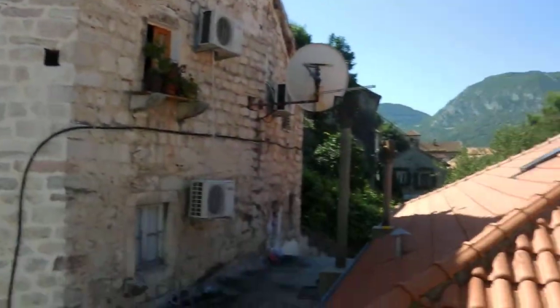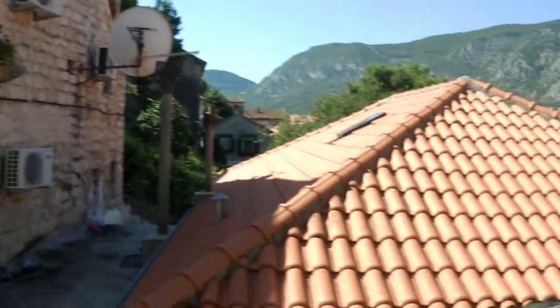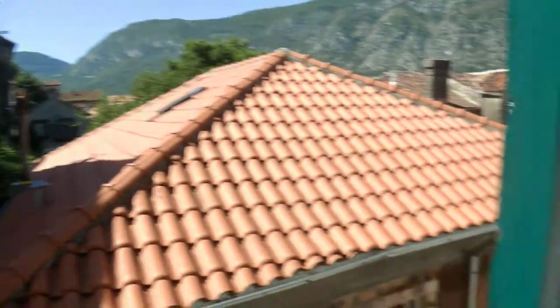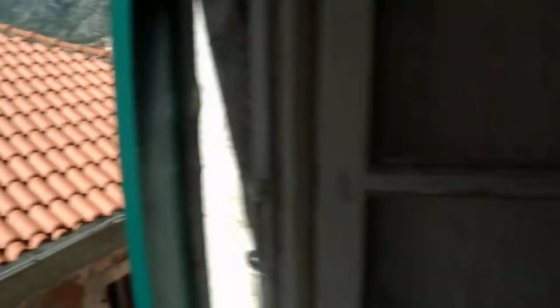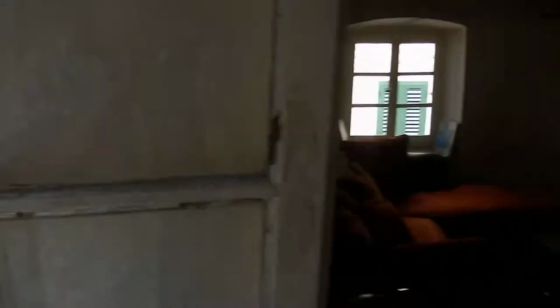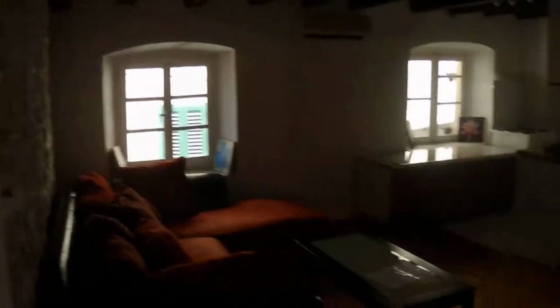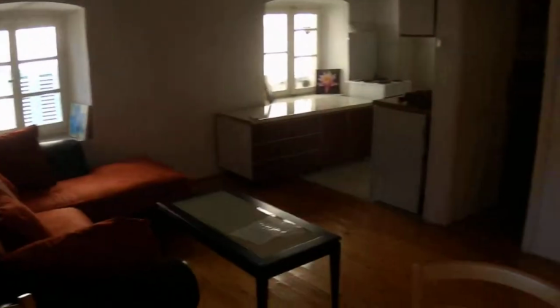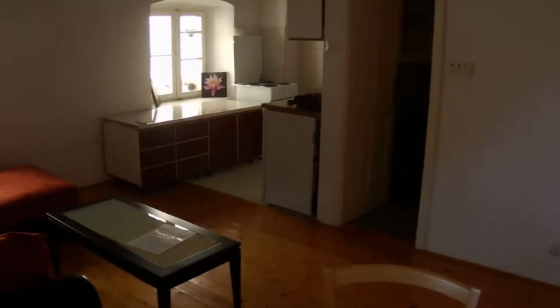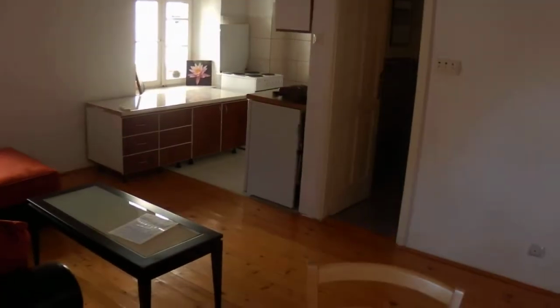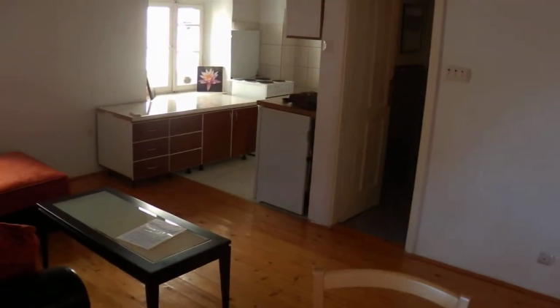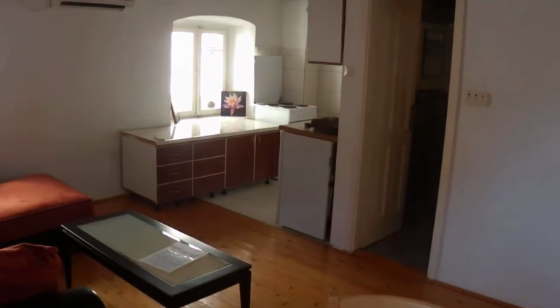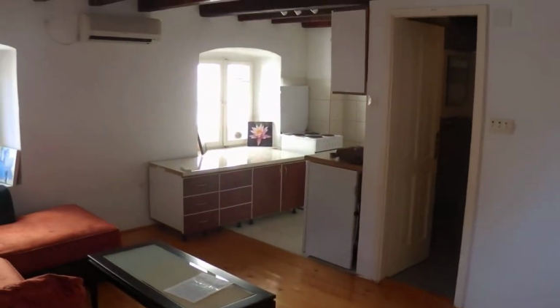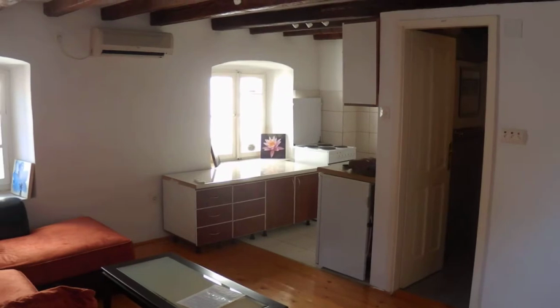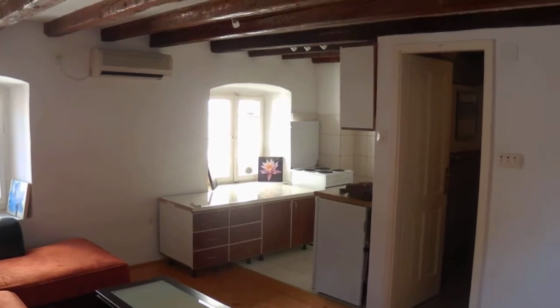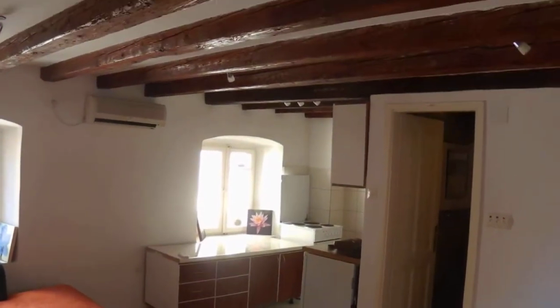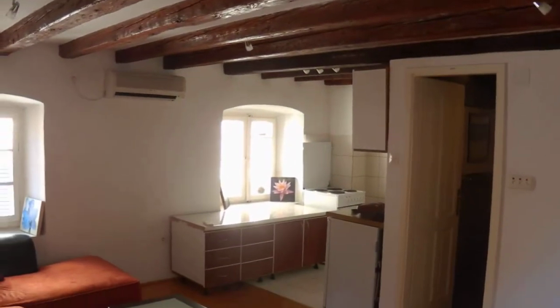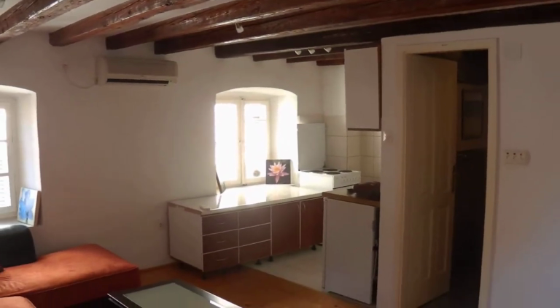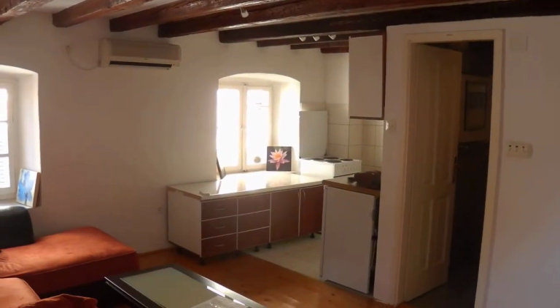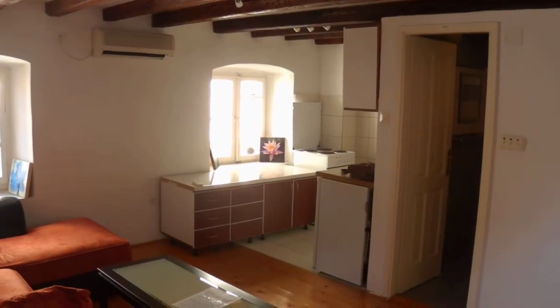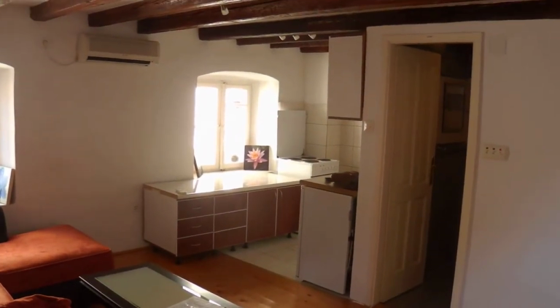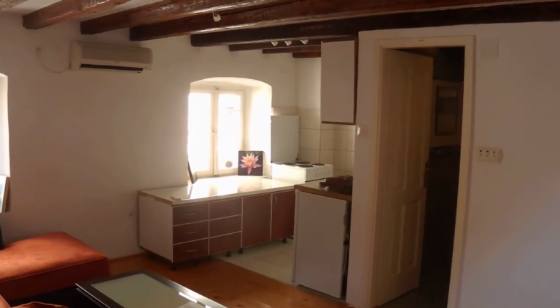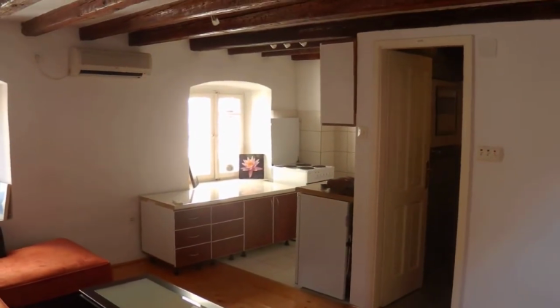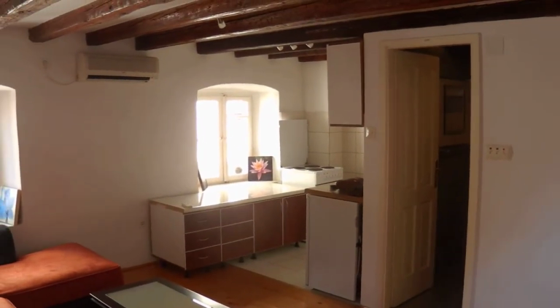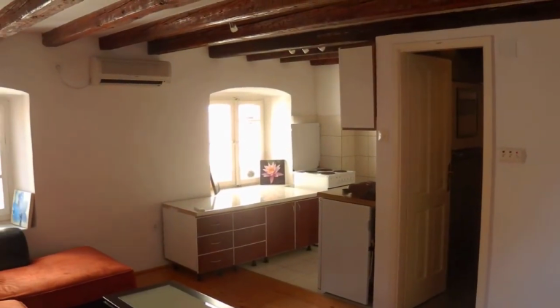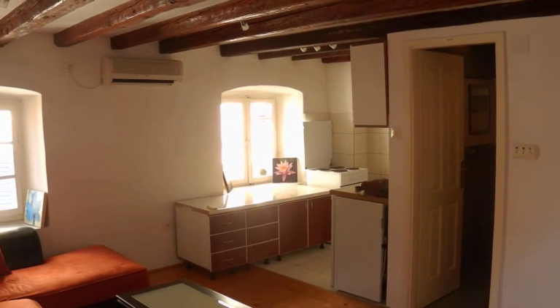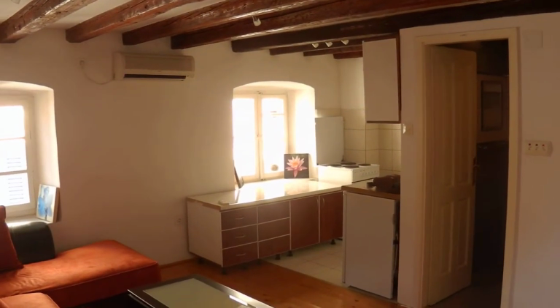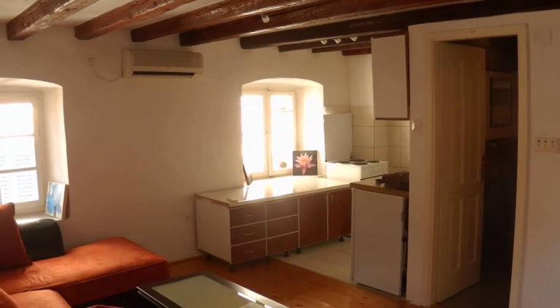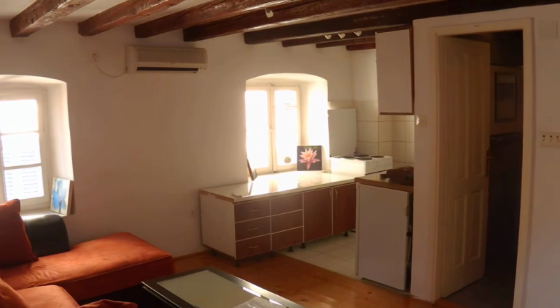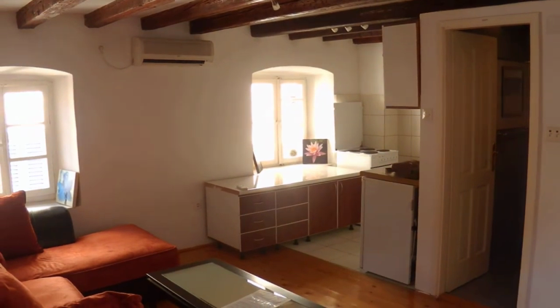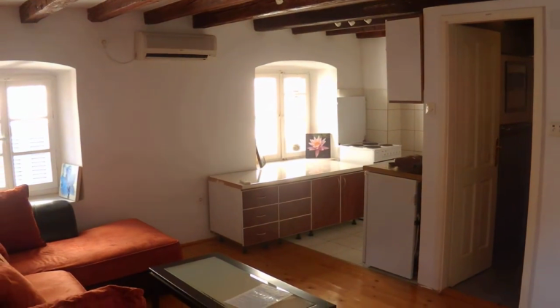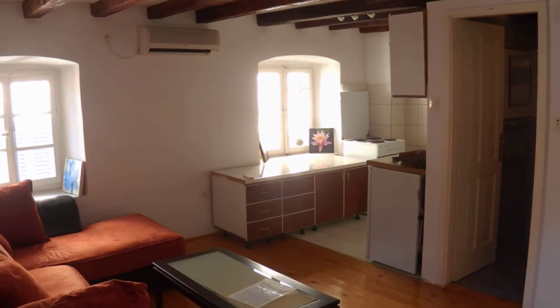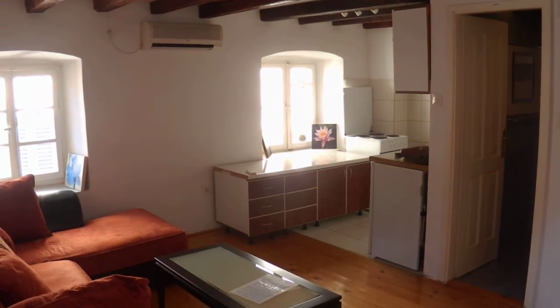This is an NT Realty presentation for this one bedroom in the loft with these lovely exposed beams. I'm Peter at NT Realty.me. If you'd like more information, please feel free to contact me. Thank you for watching.